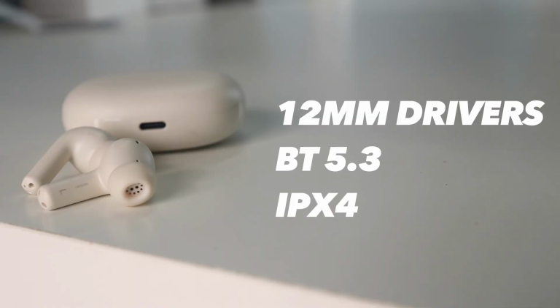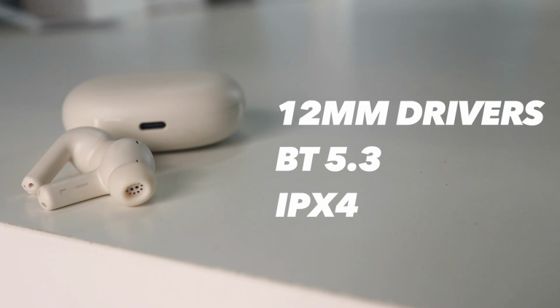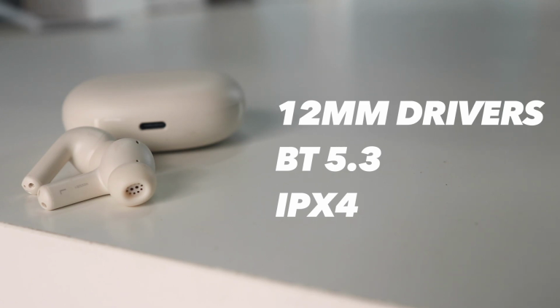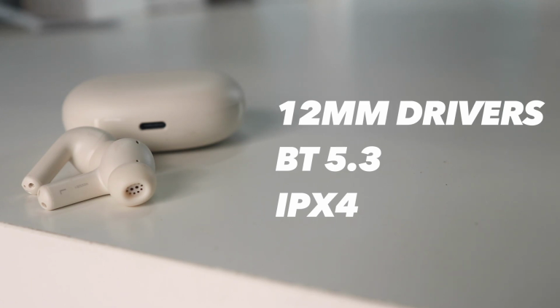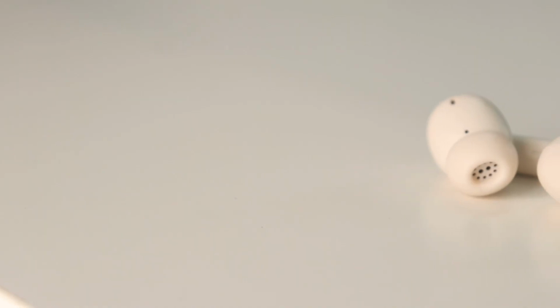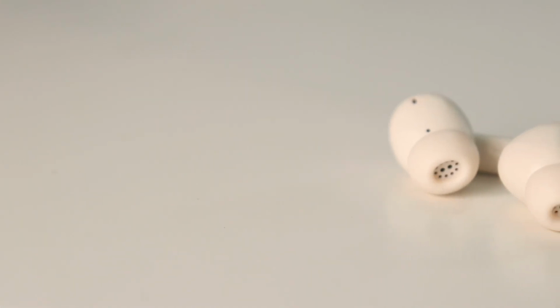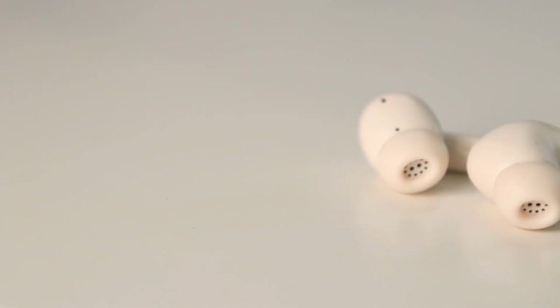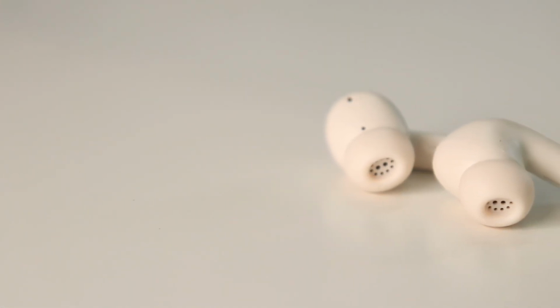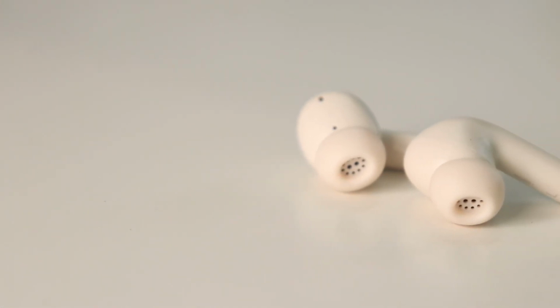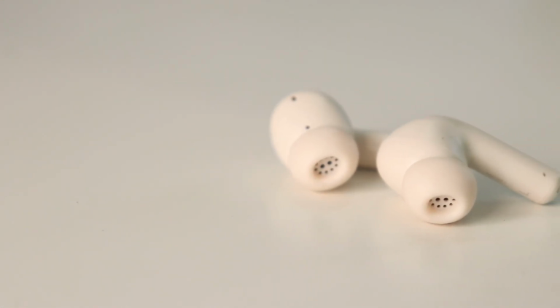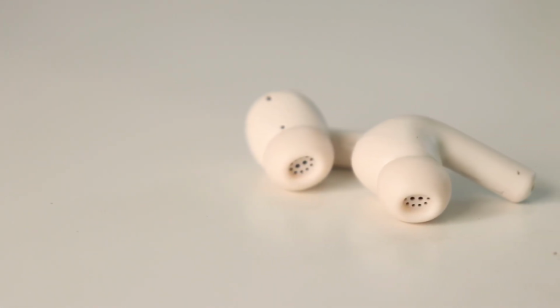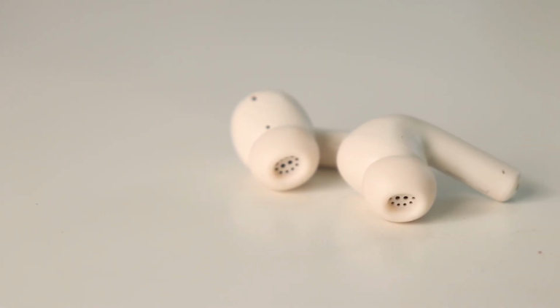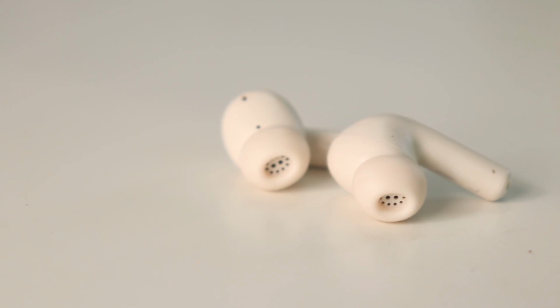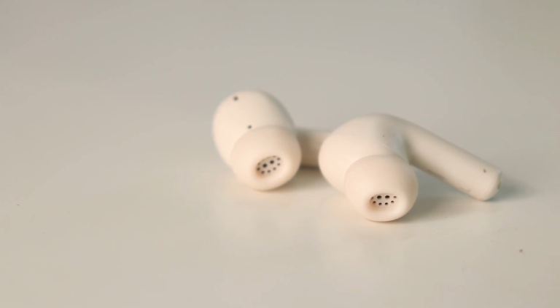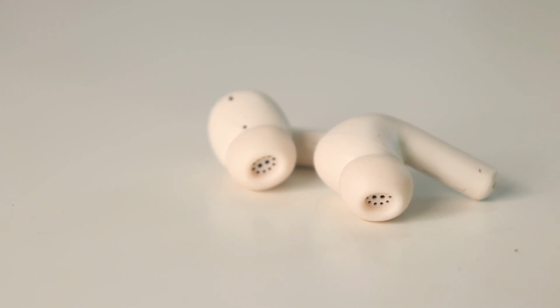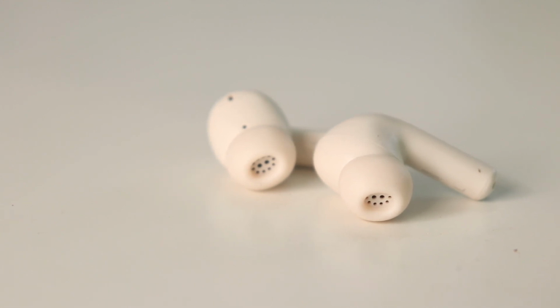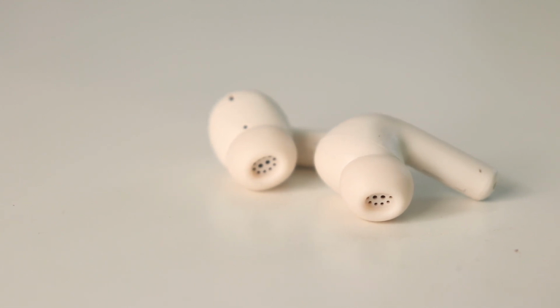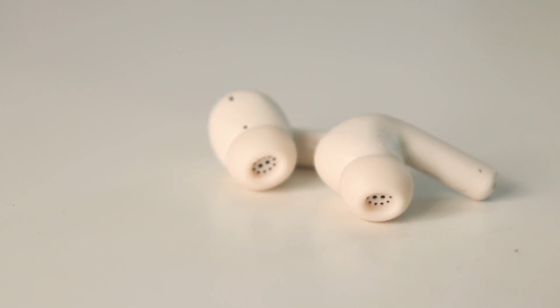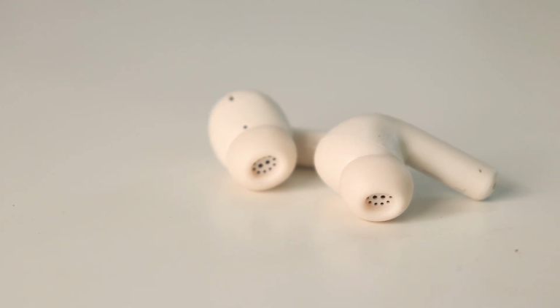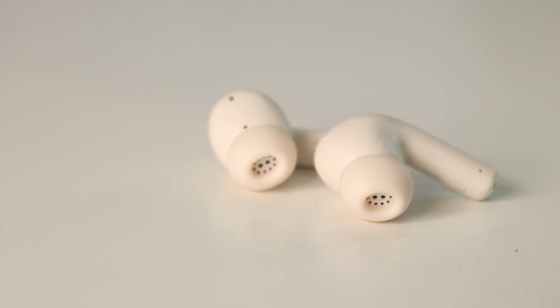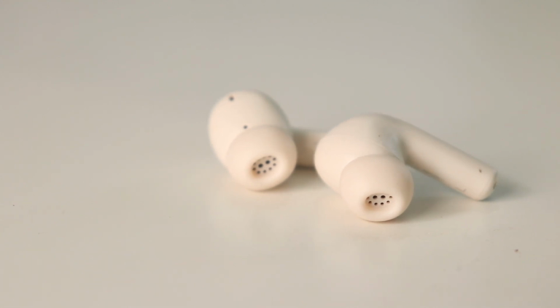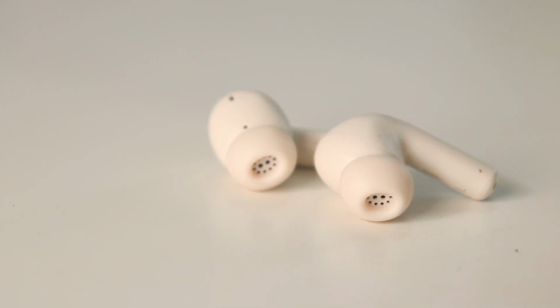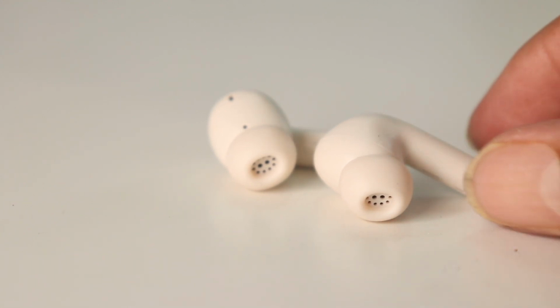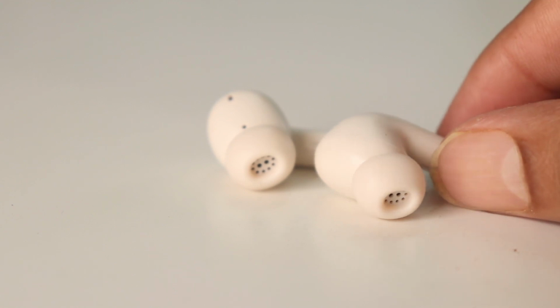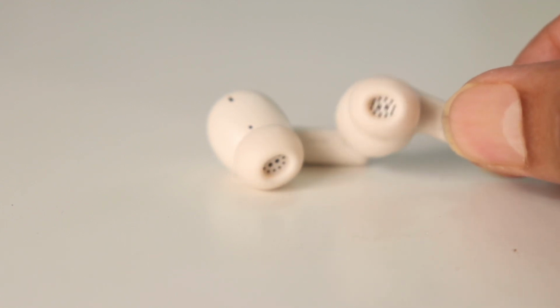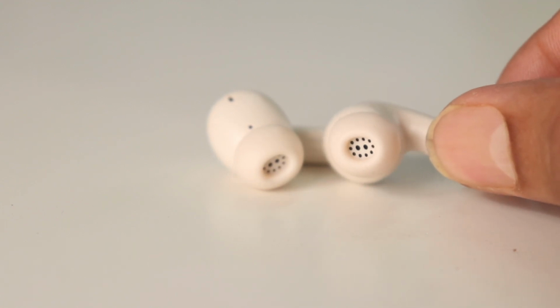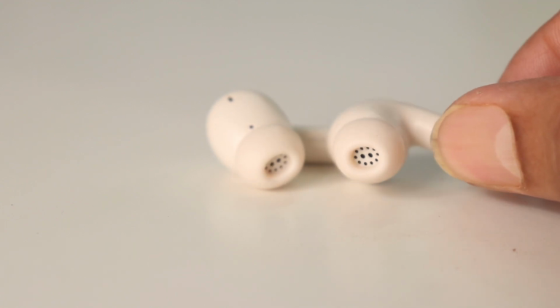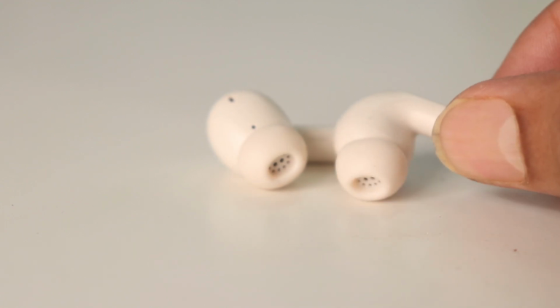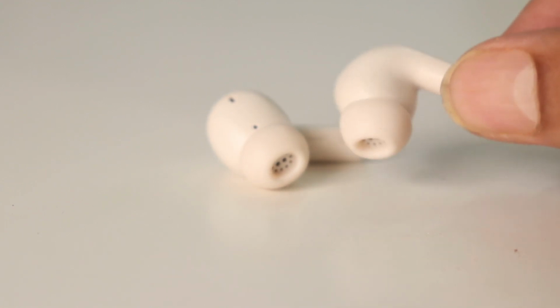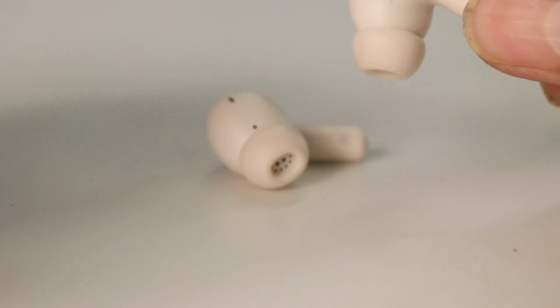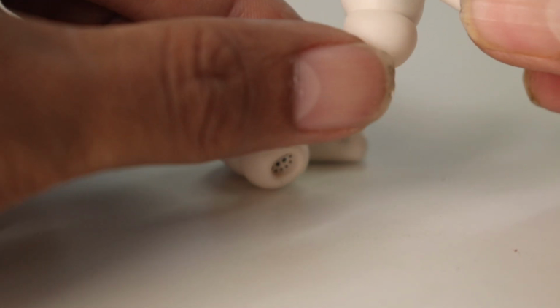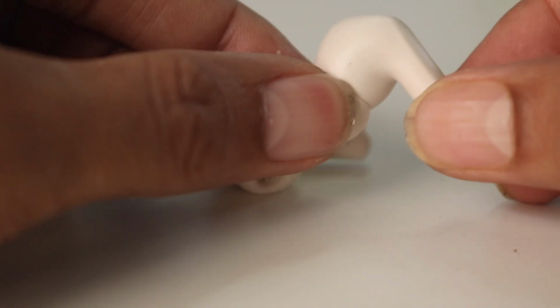Now looking at the earbuds, they are fairly well built for the price — they don't feel cheap at all. However, I do not like the look of this grill, that's part of the ear tip not the earbuds itself. So that's a poor design in my opinion in terms of aesthetics.